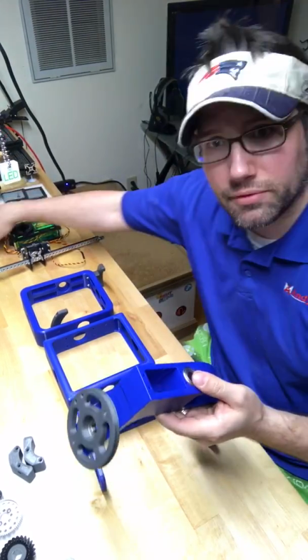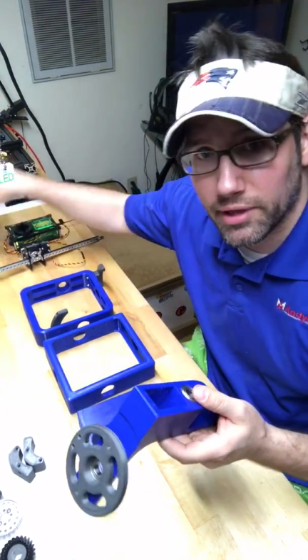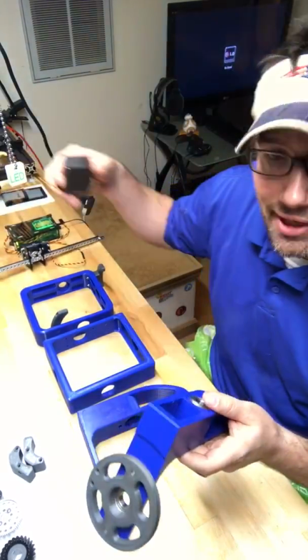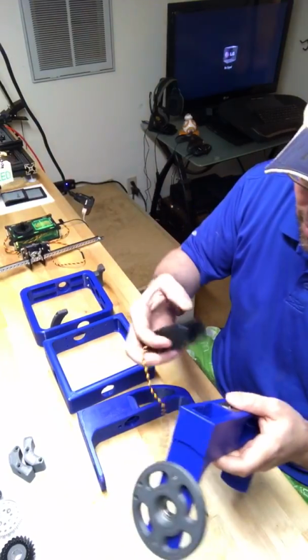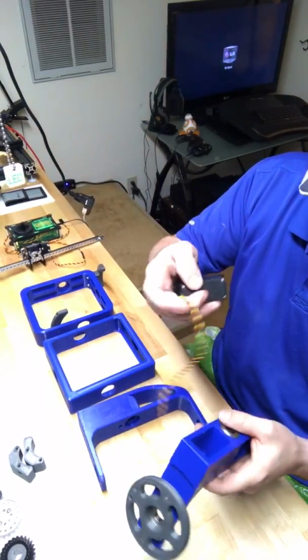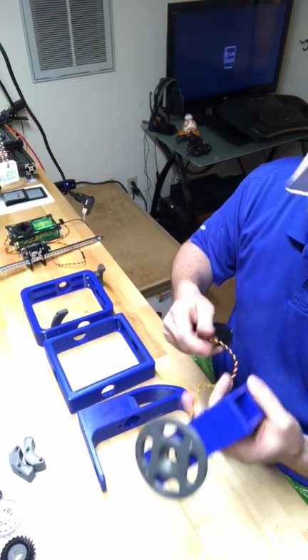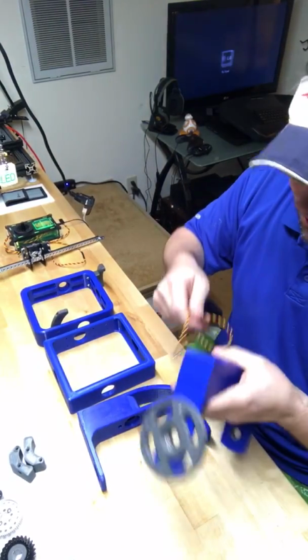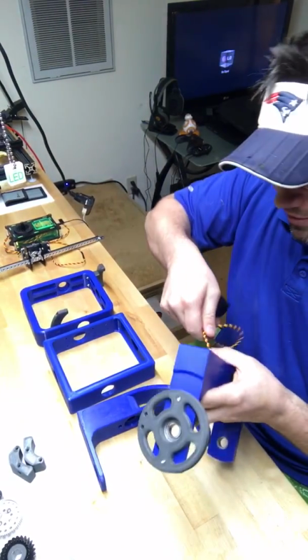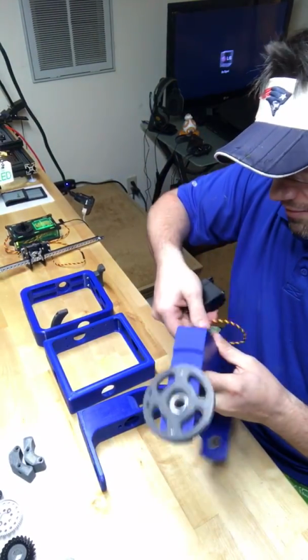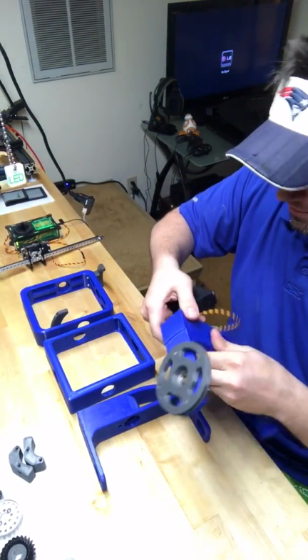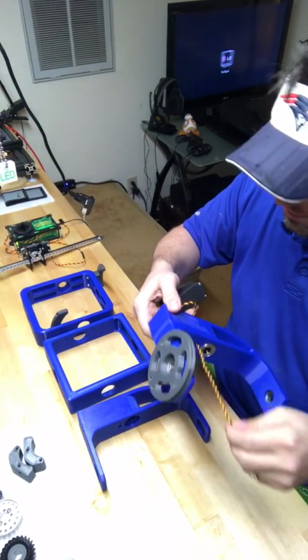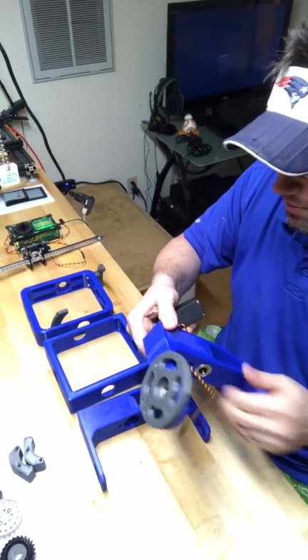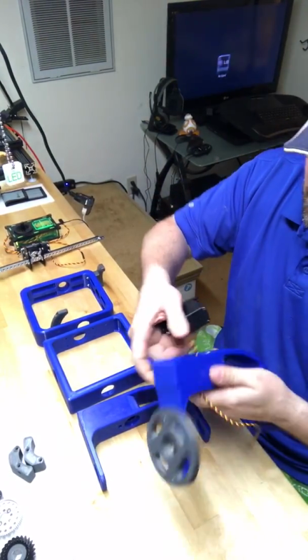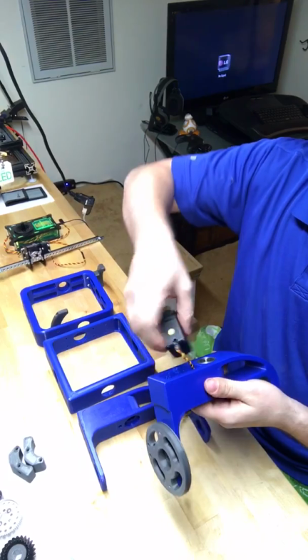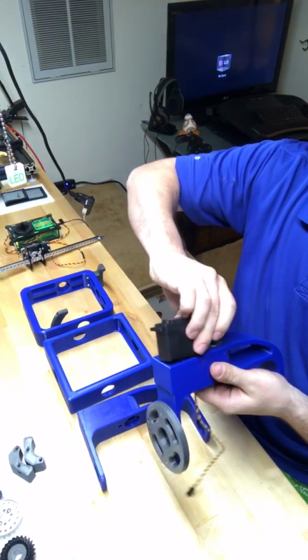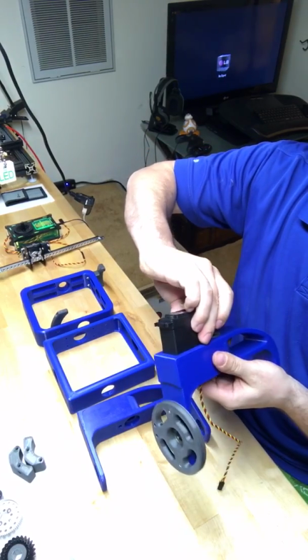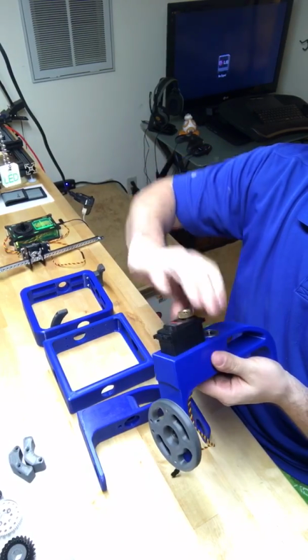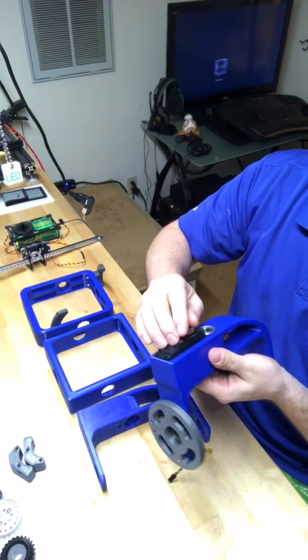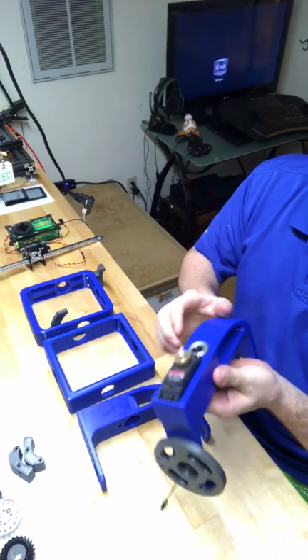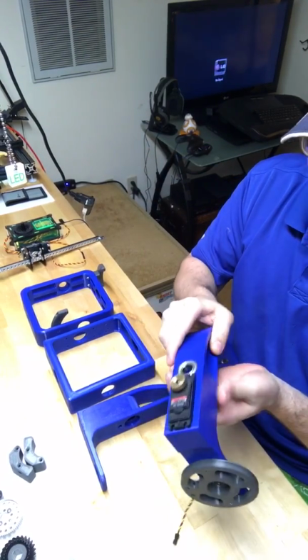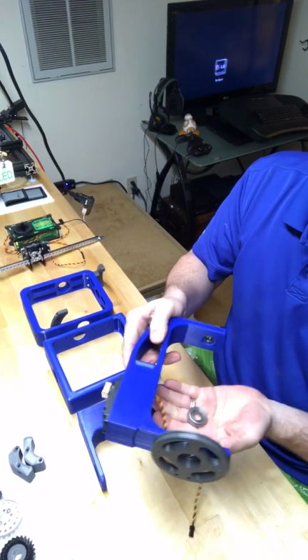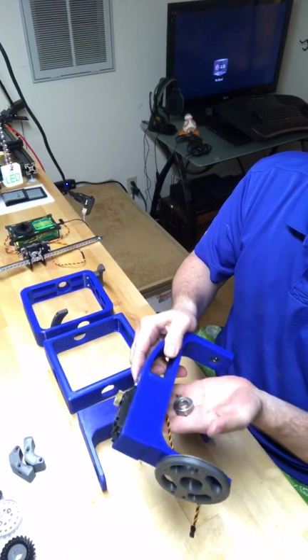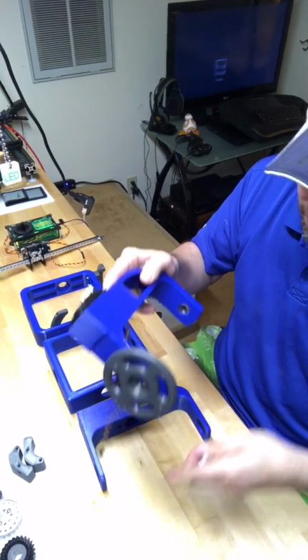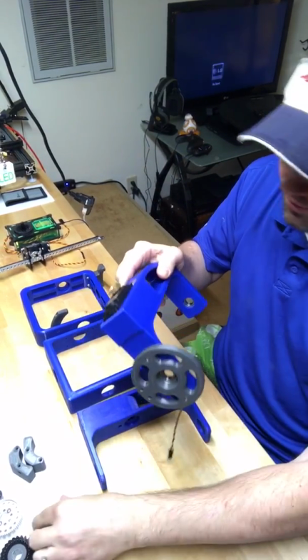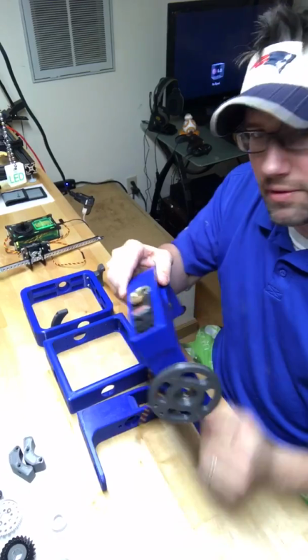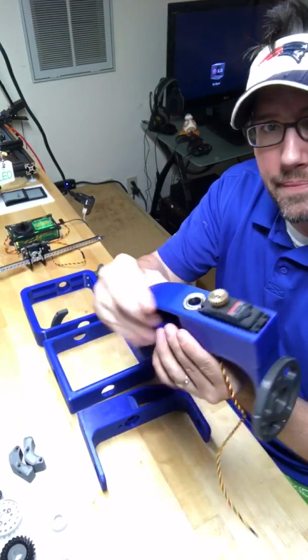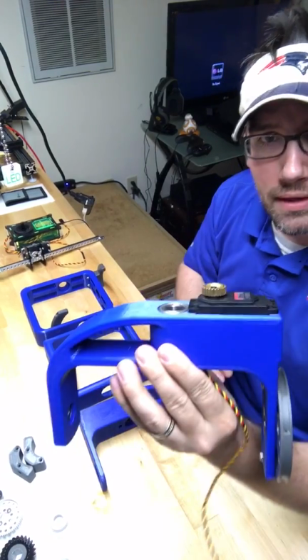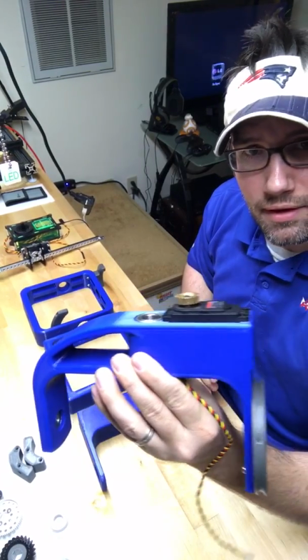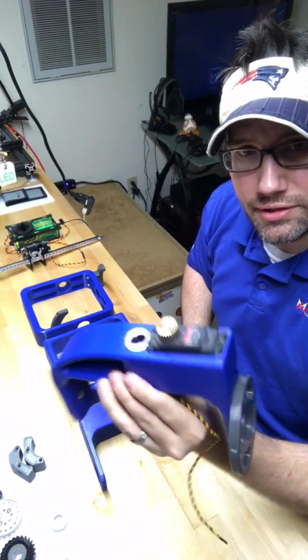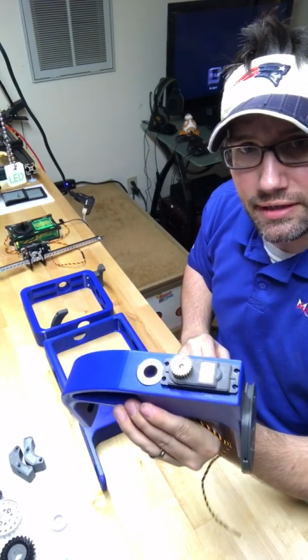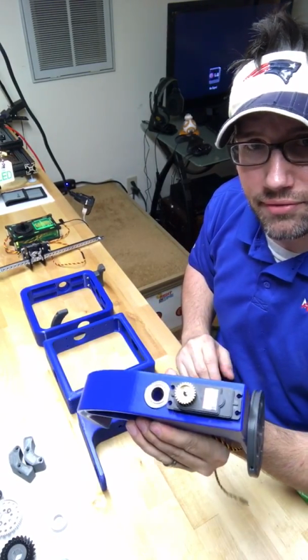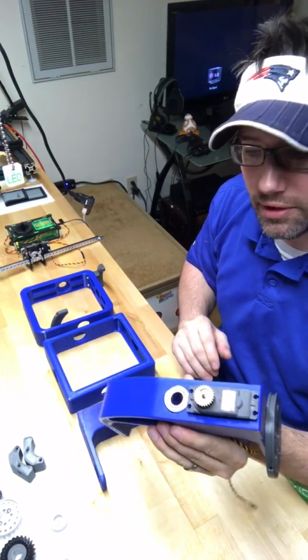Let's throw a servo in there and show you how nice it fits. The servo just fits straight in, just like that. Pops a bearing out, which is fine. As you can see, that fits well there.